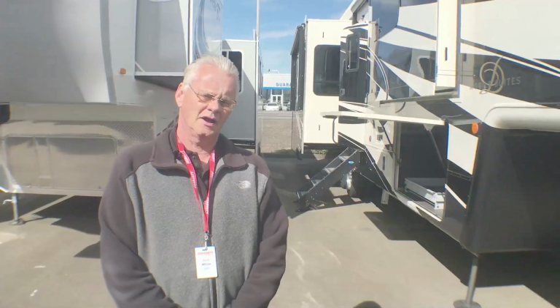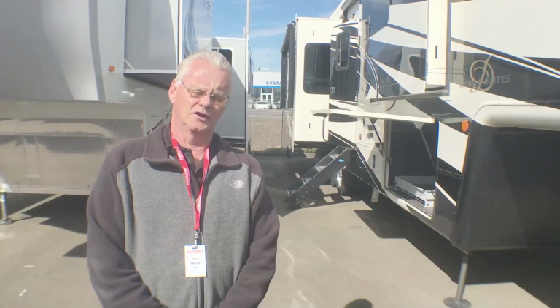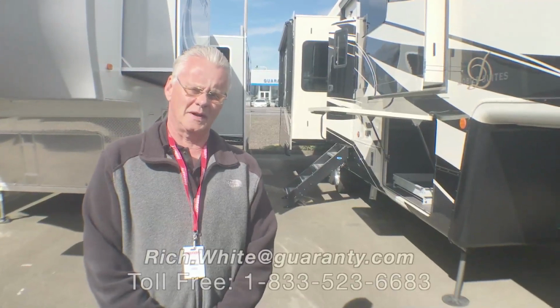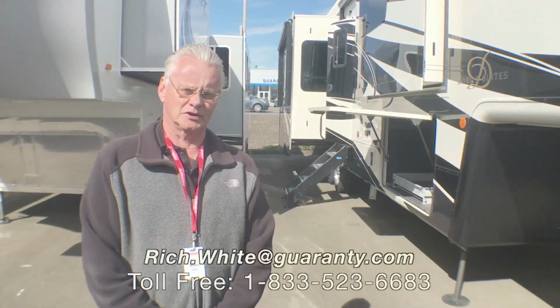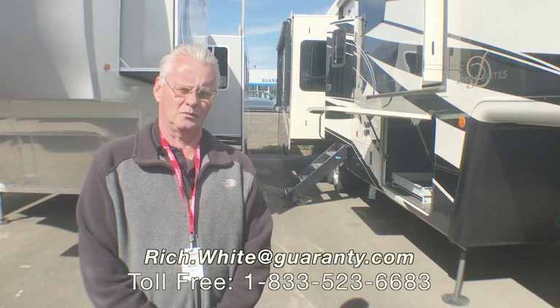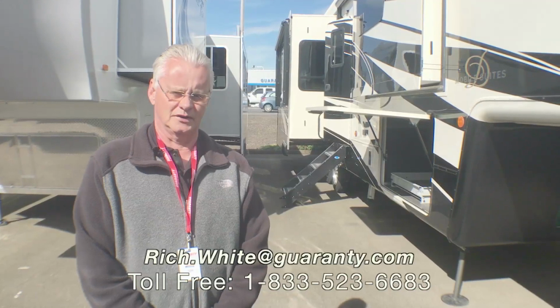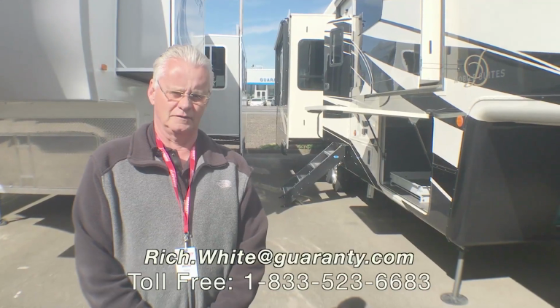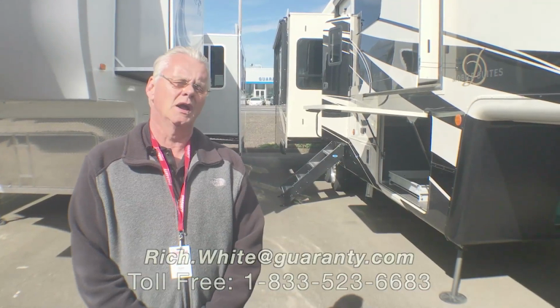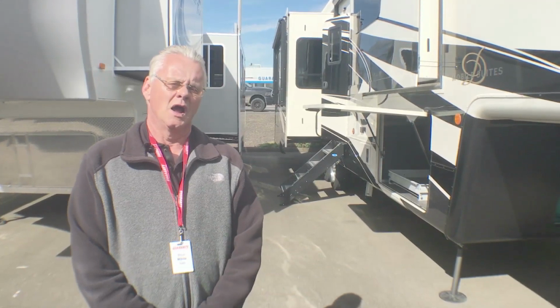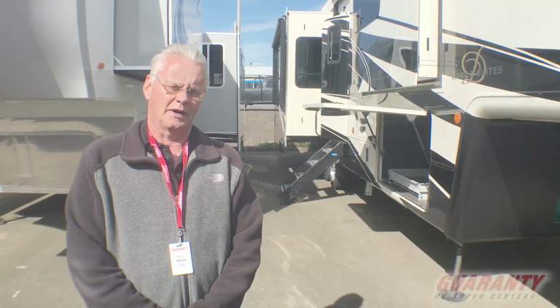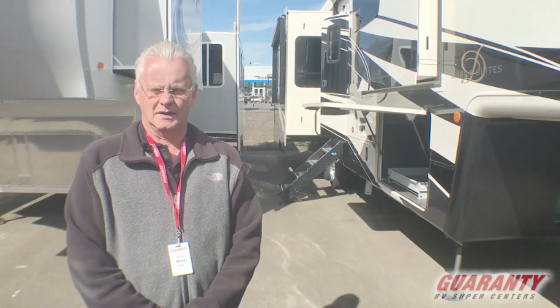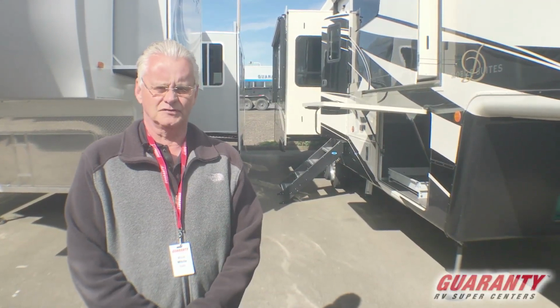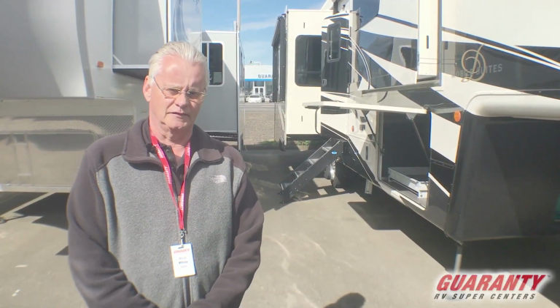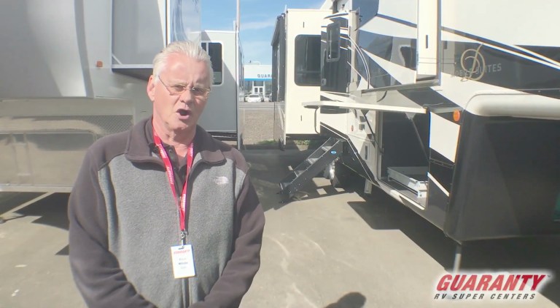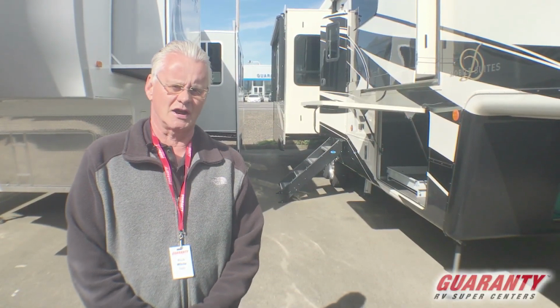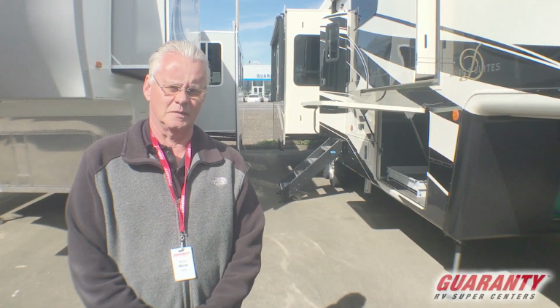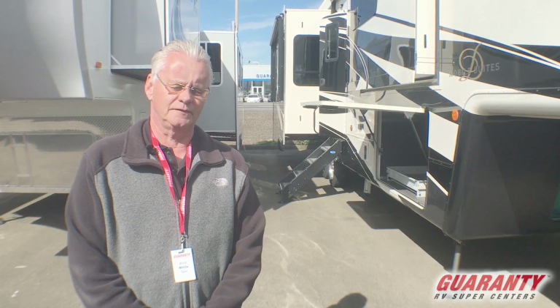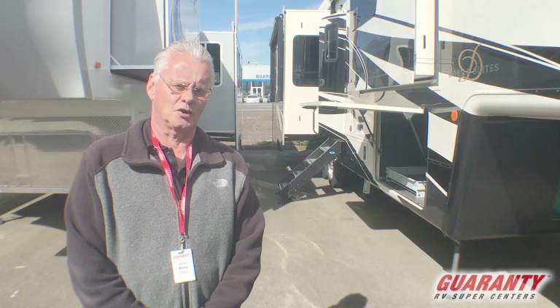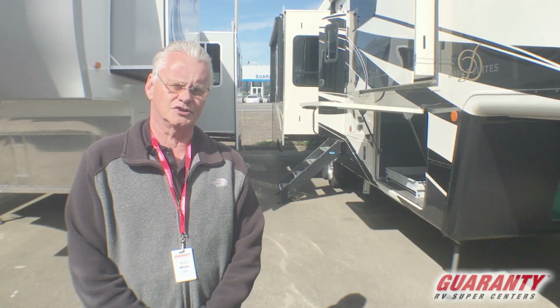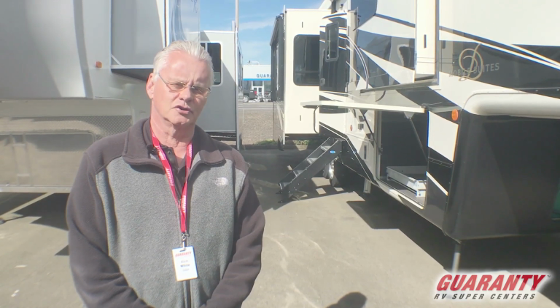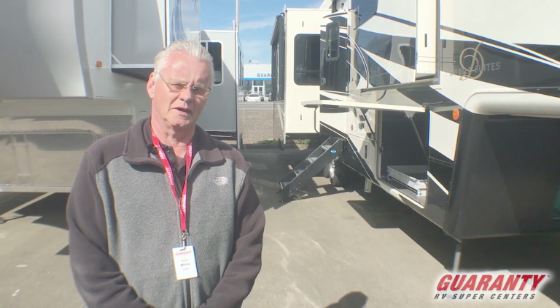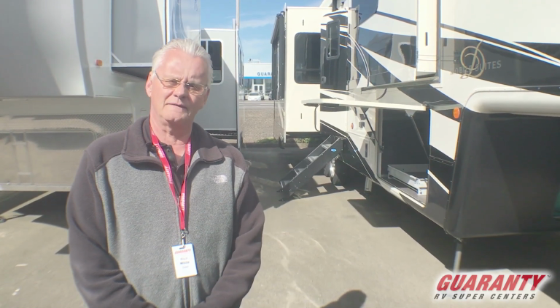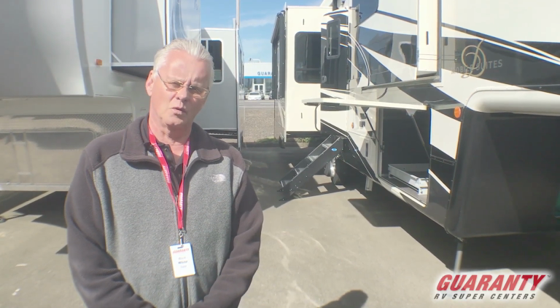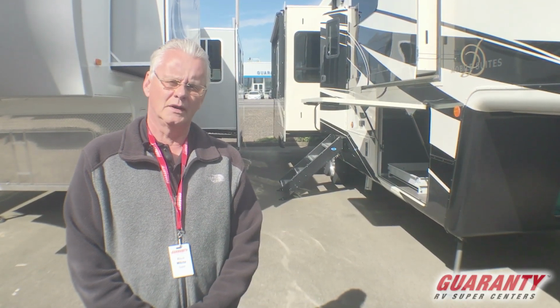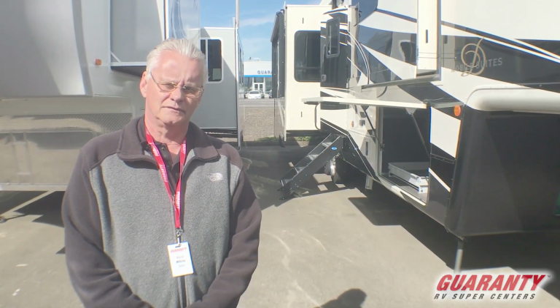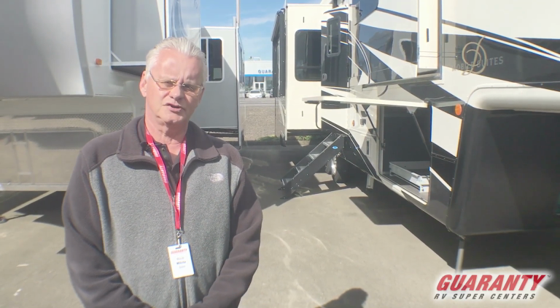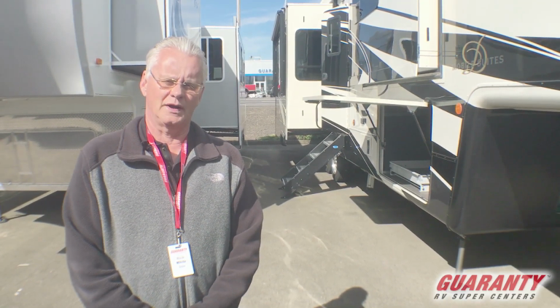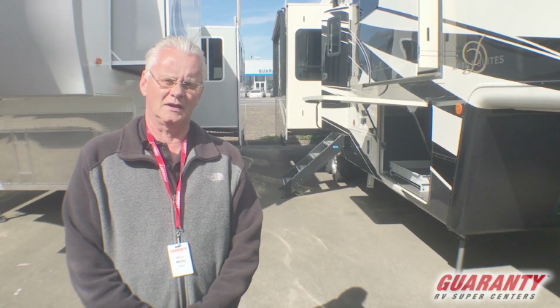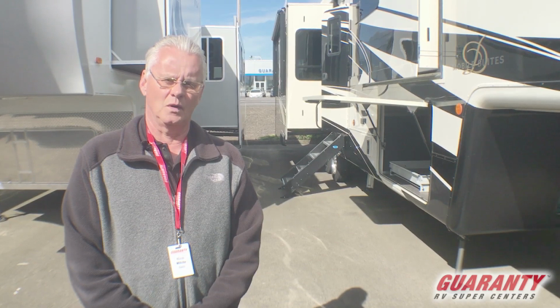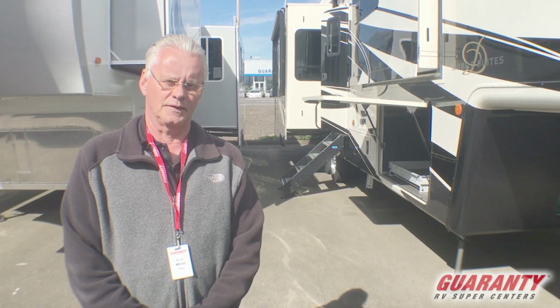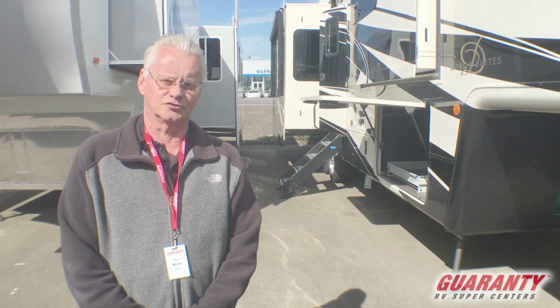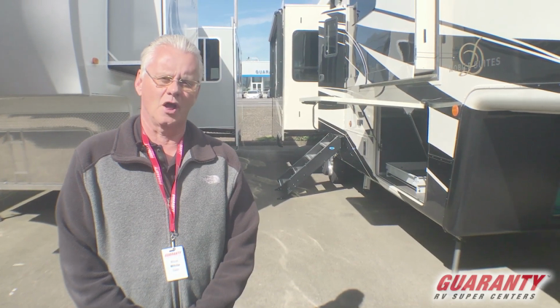Hello folks, my name is Rich White with Guaranty RV. I want to first give you some contact information. If you have any questions, you can call me at 541-521-8914. That's a direct line.